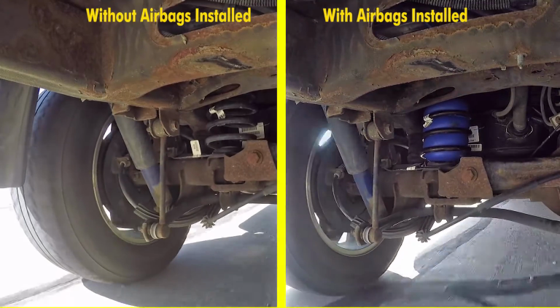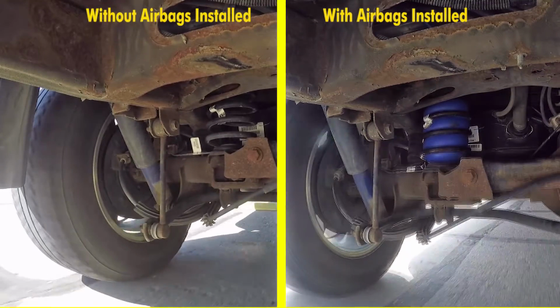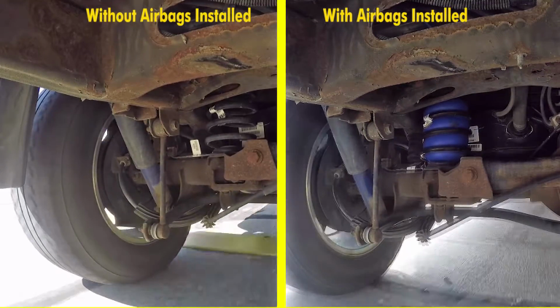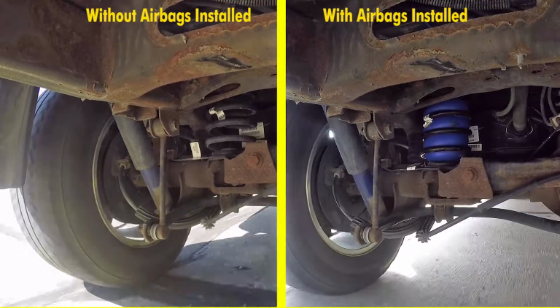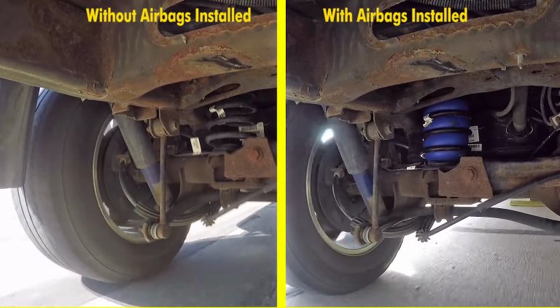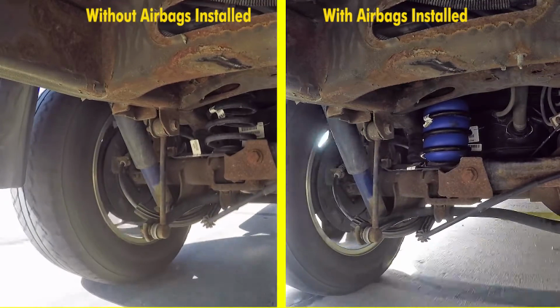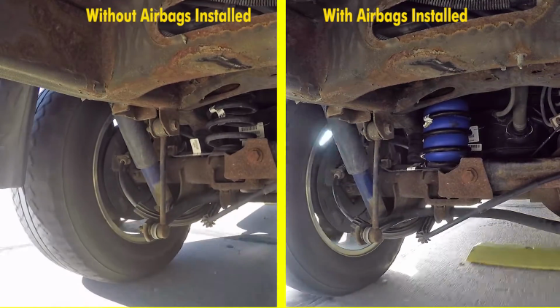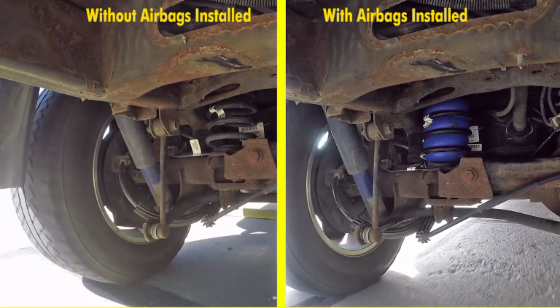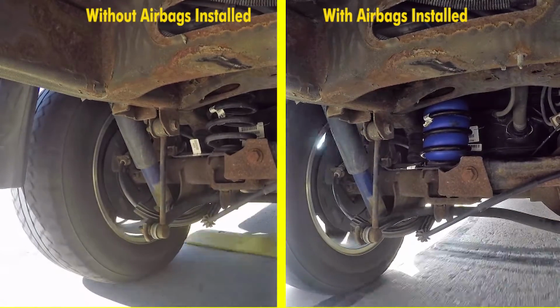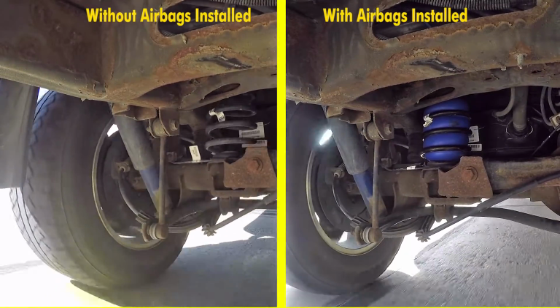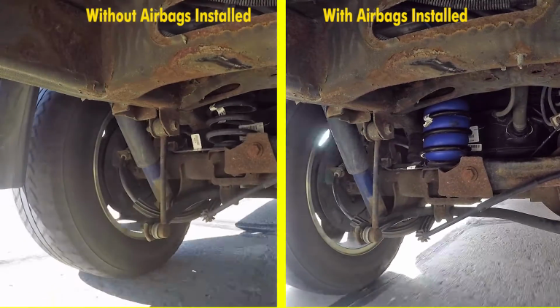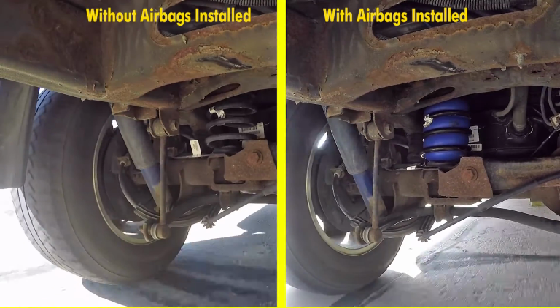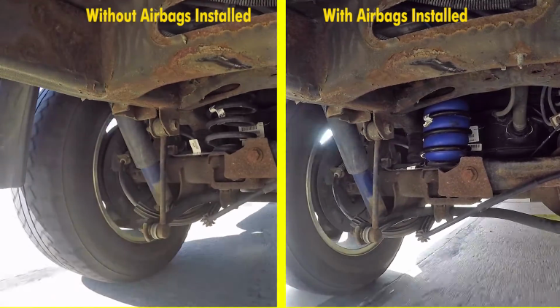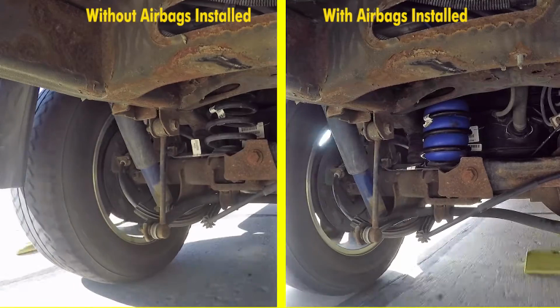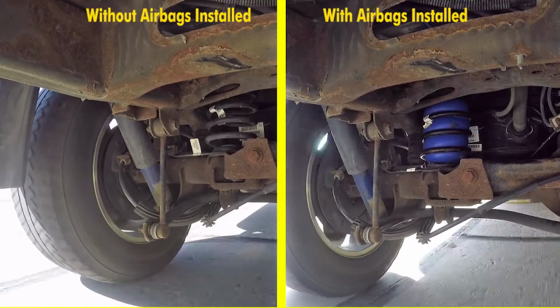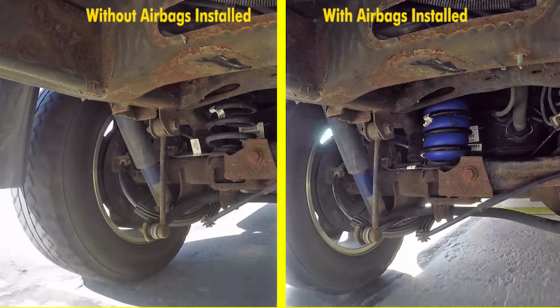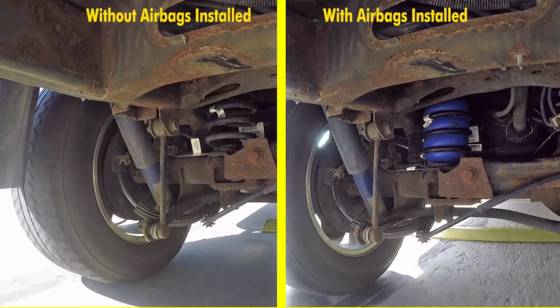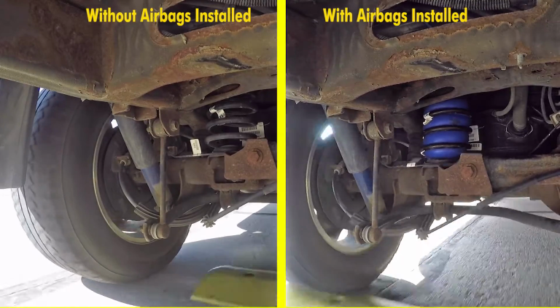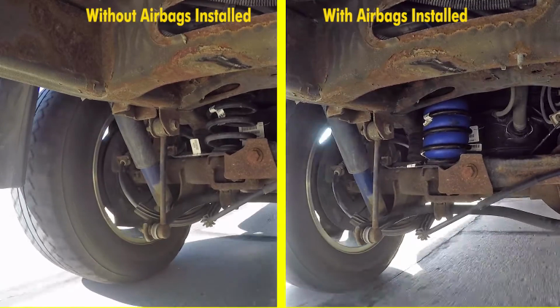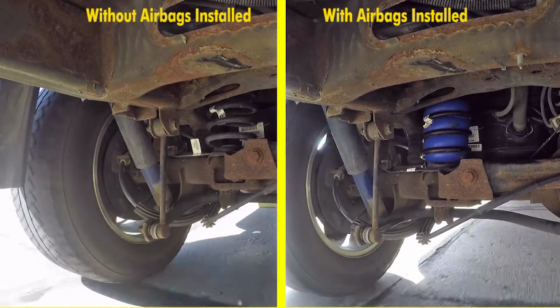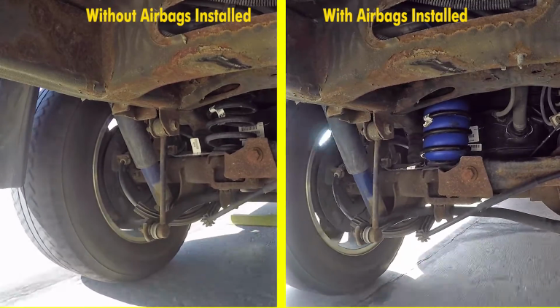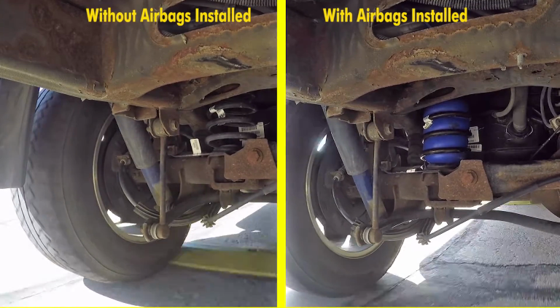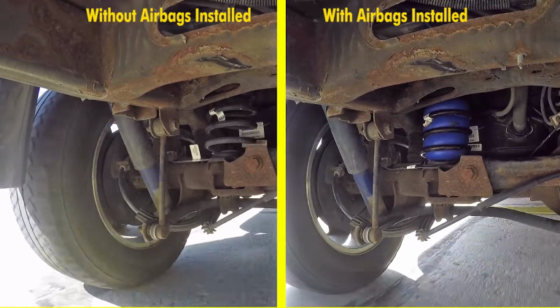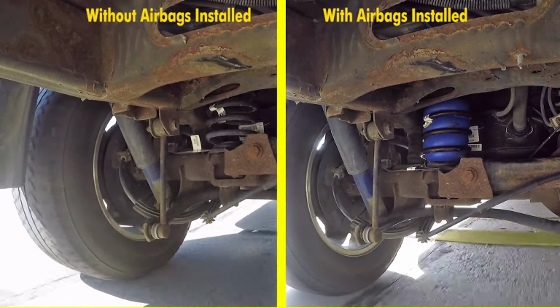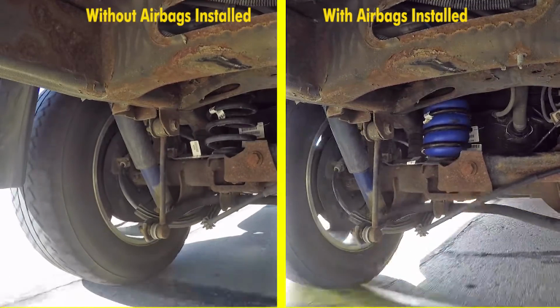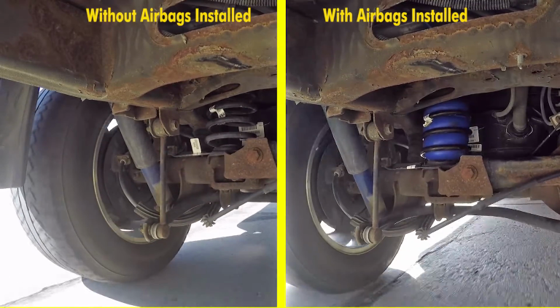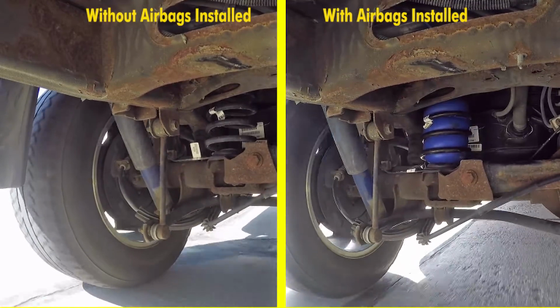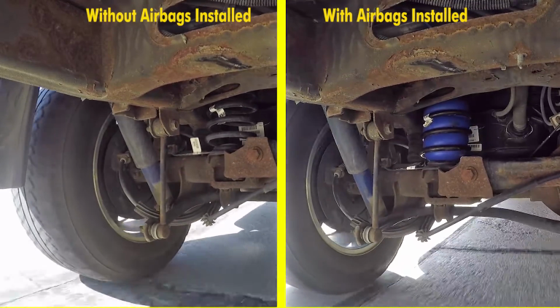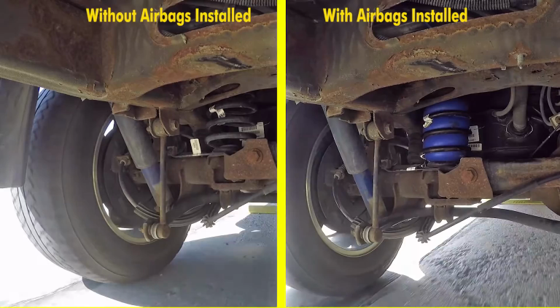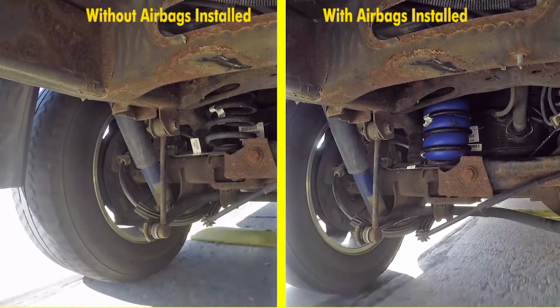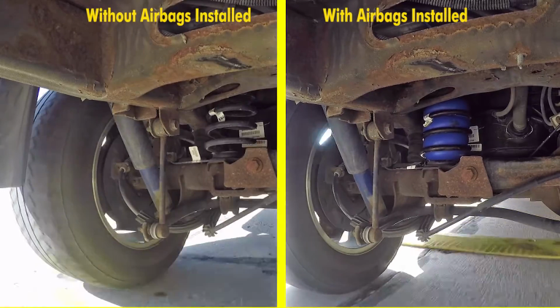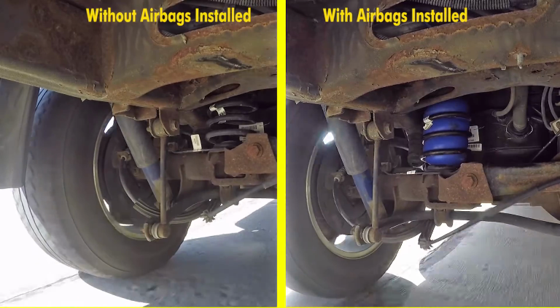With the airbags installed, you can see how much less jouncing and jarring there is going on. That's because the suspension is able to do its job properly with the weight being supported by the airbags.